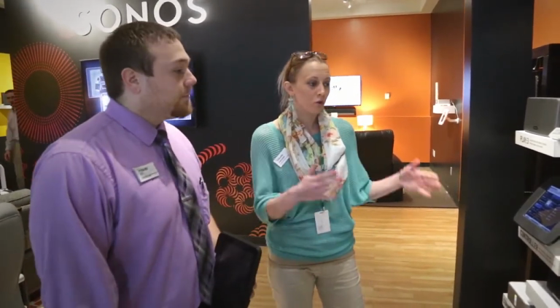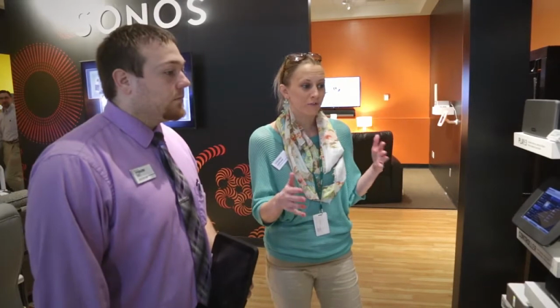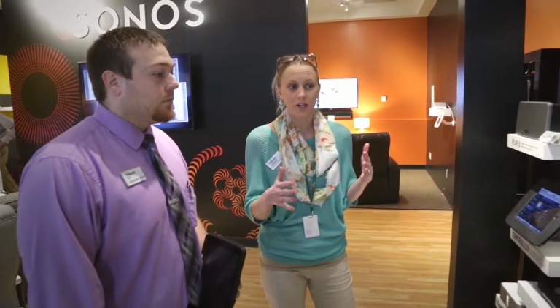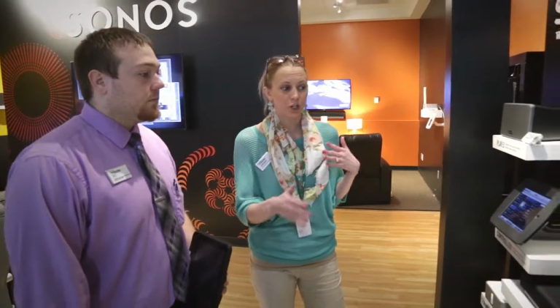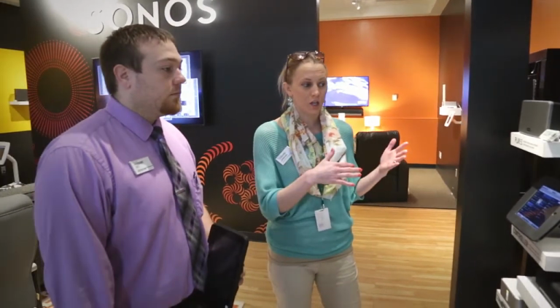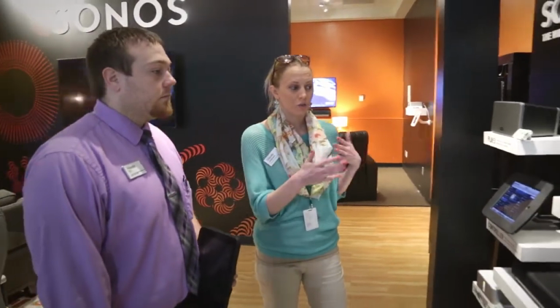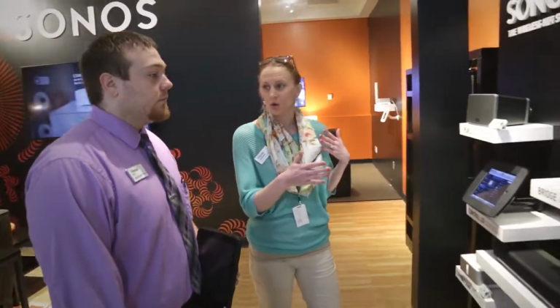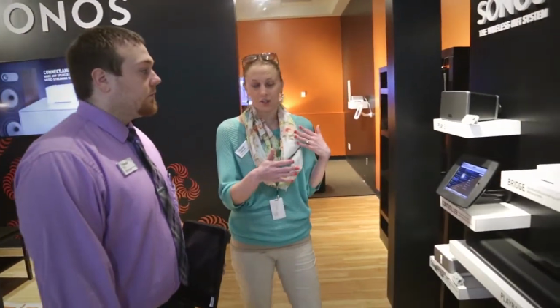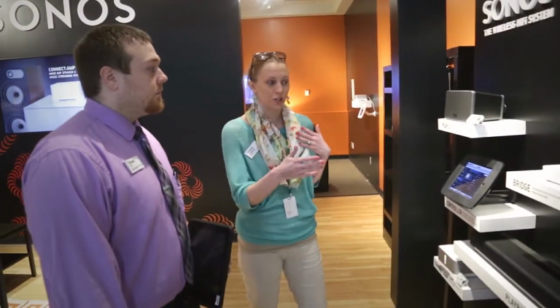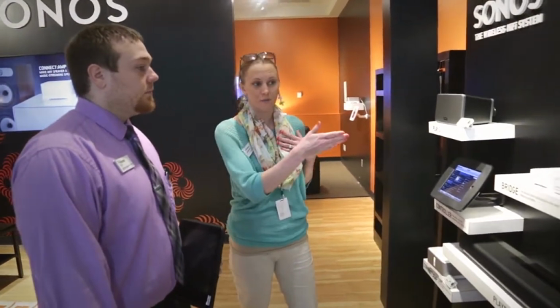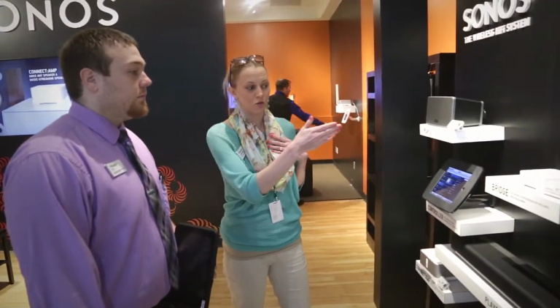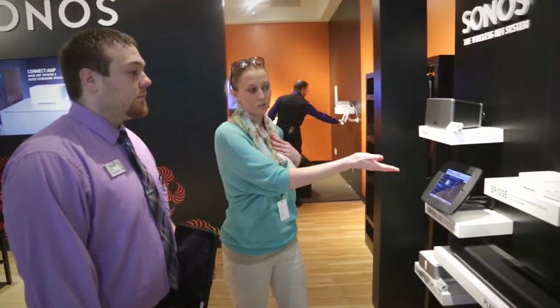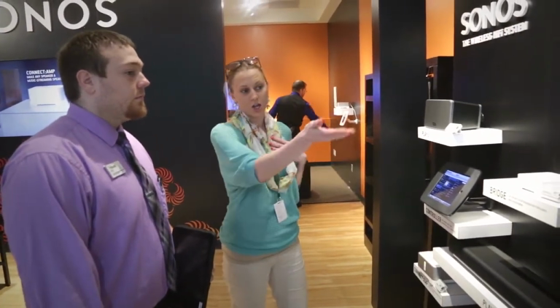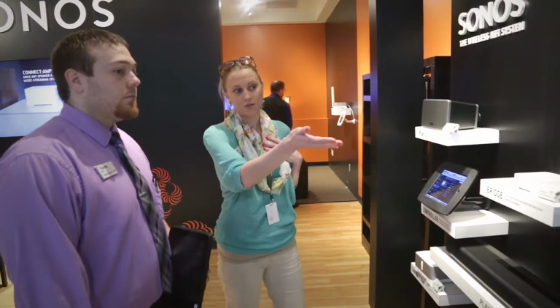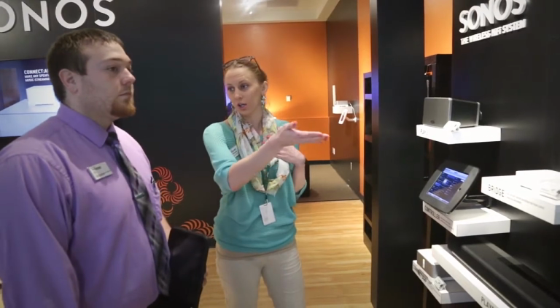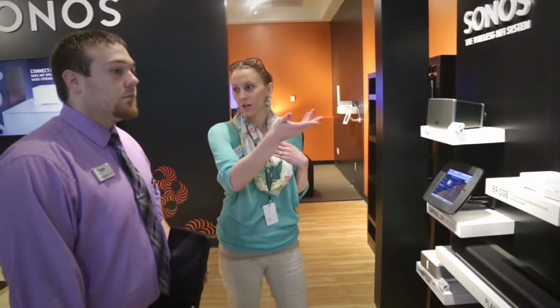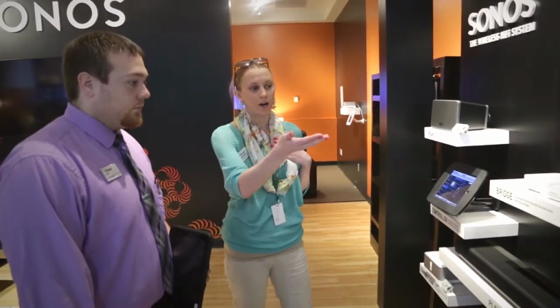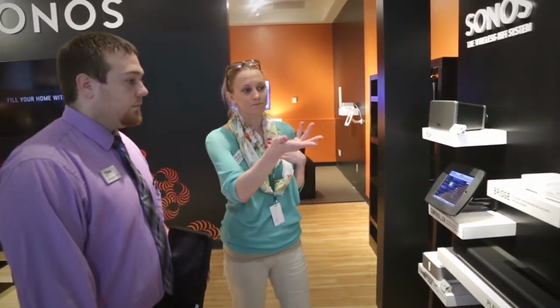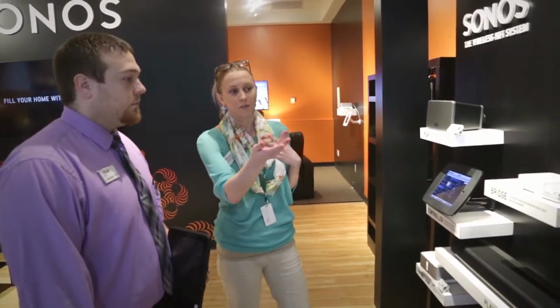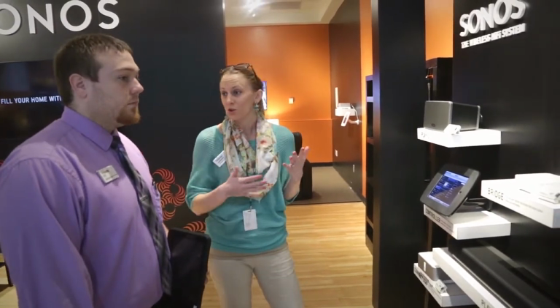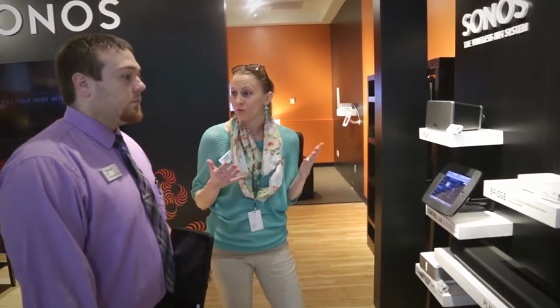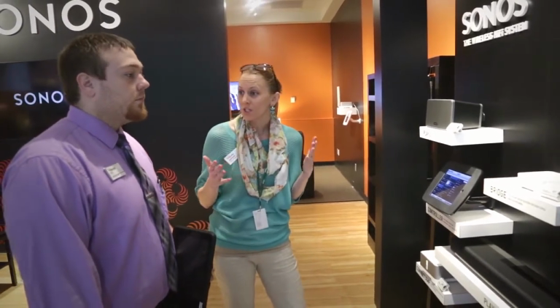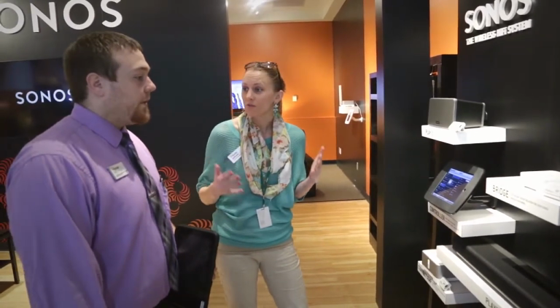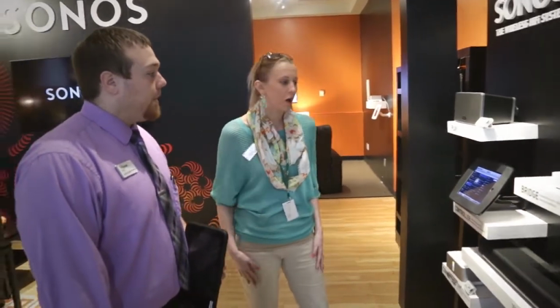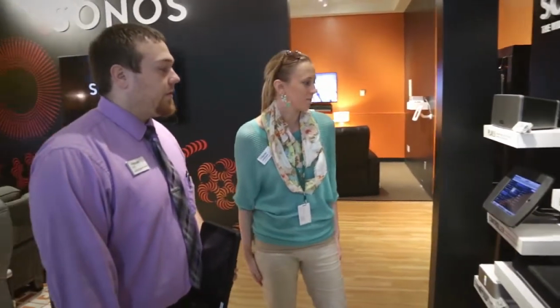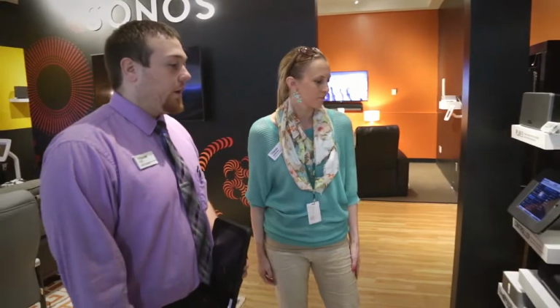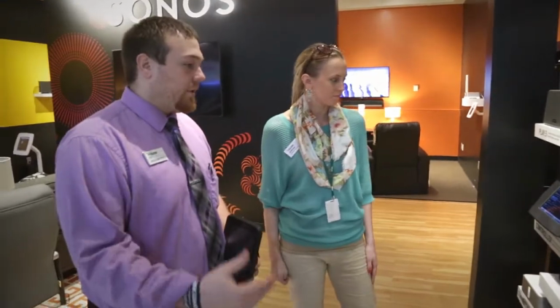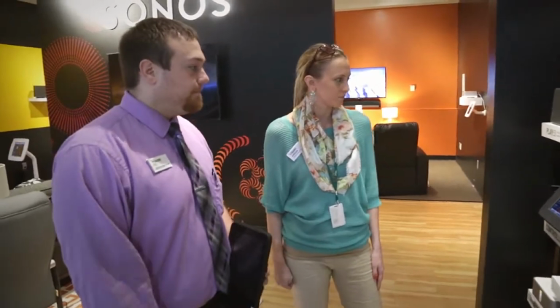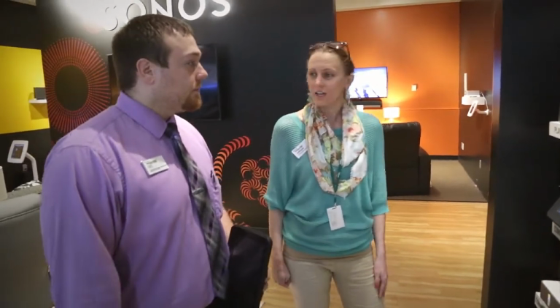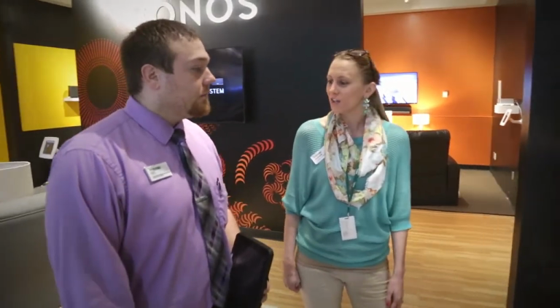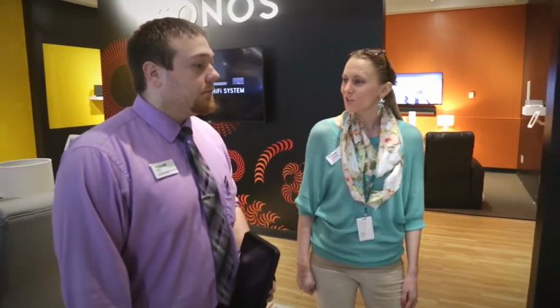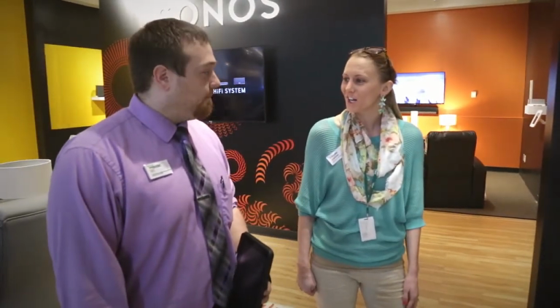So in total, if you wanted to get started using Sonos technology, you could get the bridge and the smaller speaker for about $250. That gets you started and you can add more as you go. Awesome, thank you so much — I appreciate it.